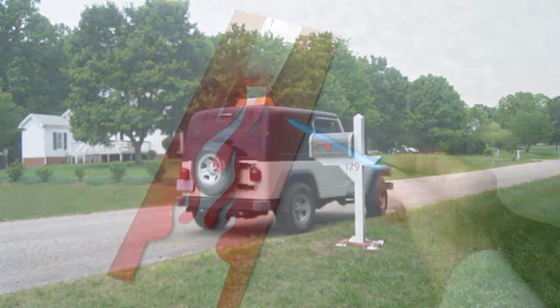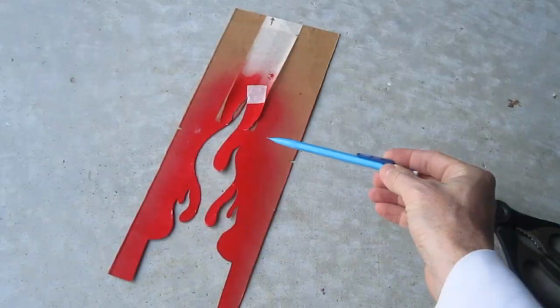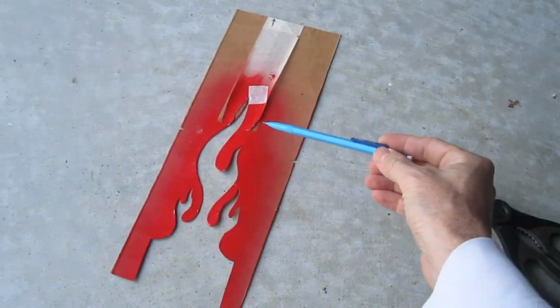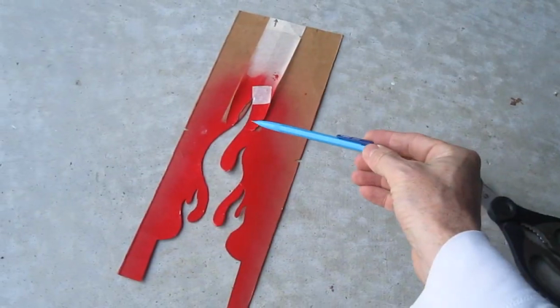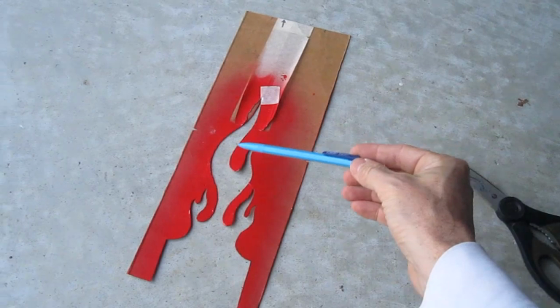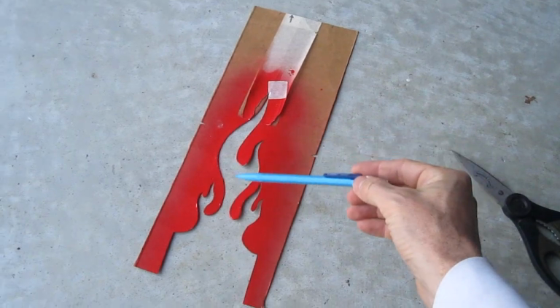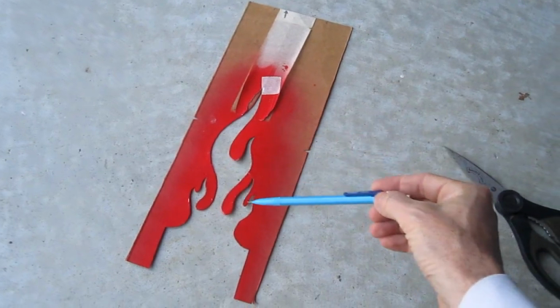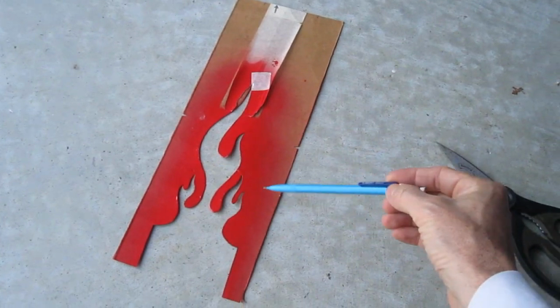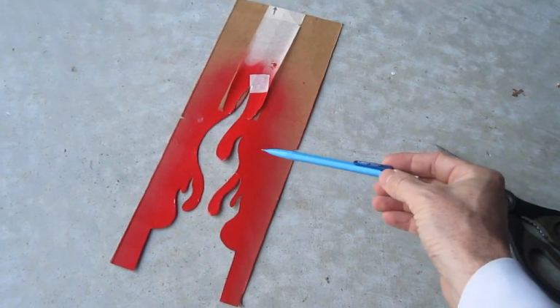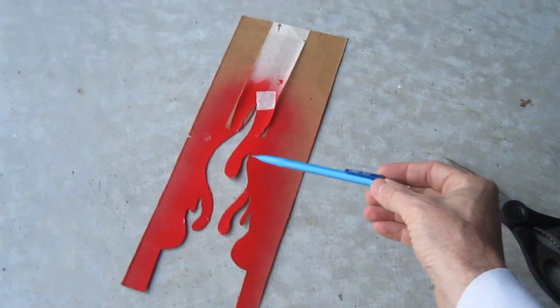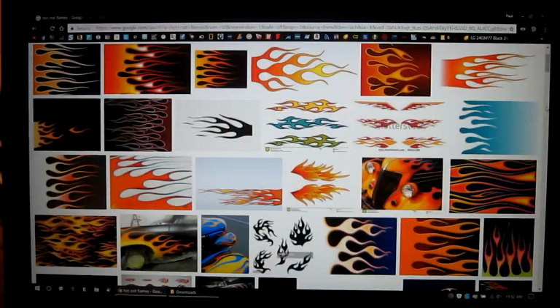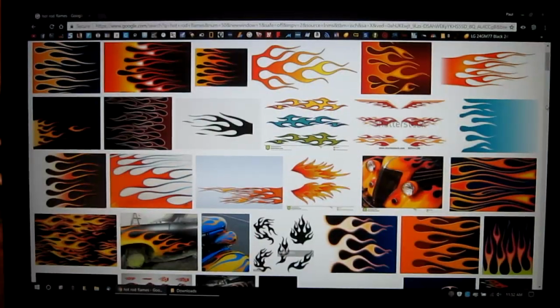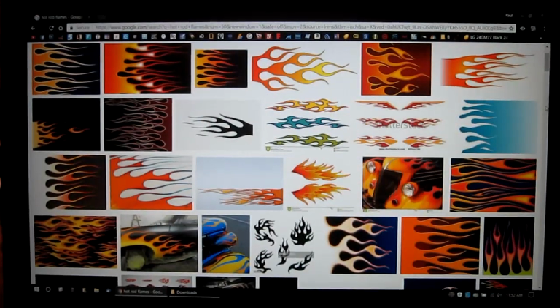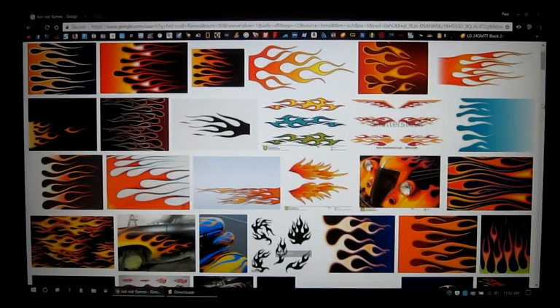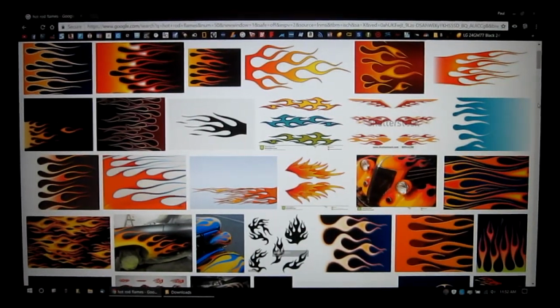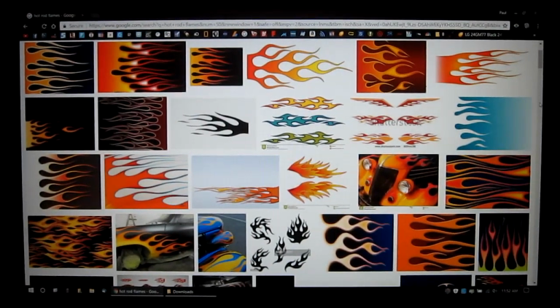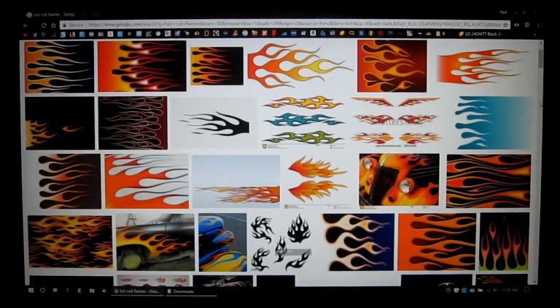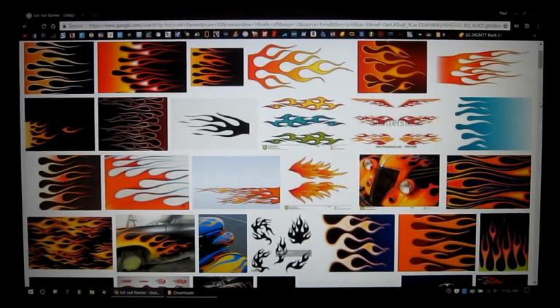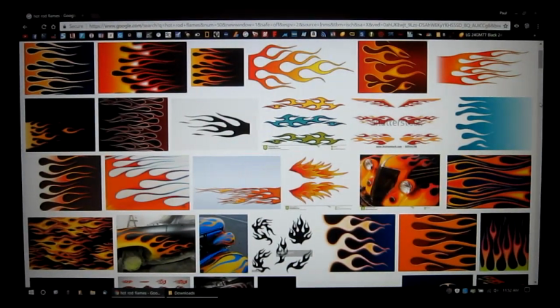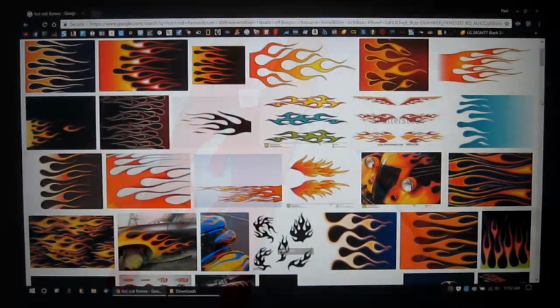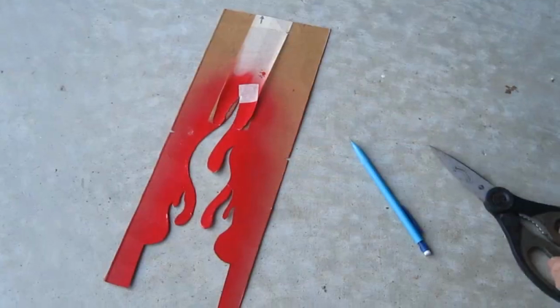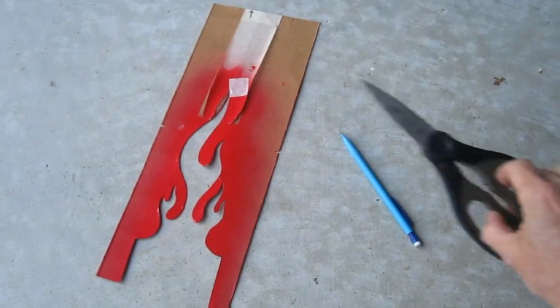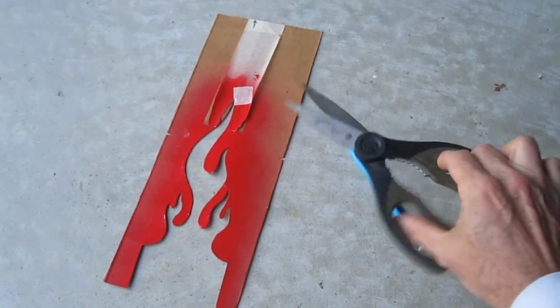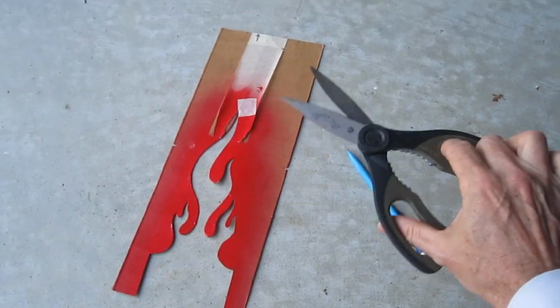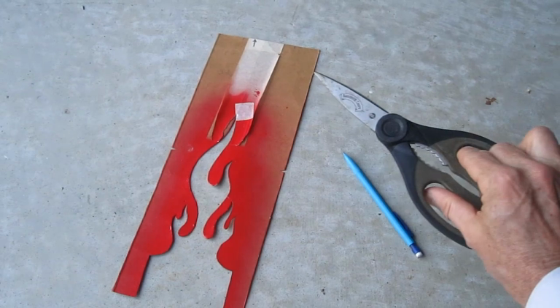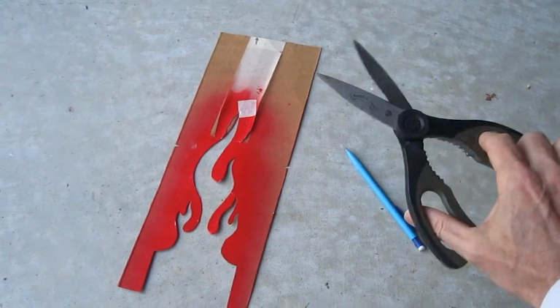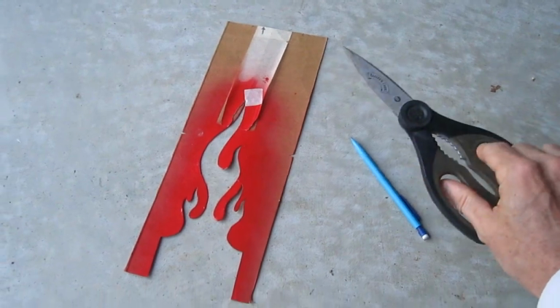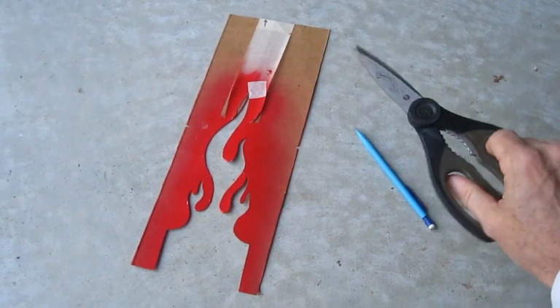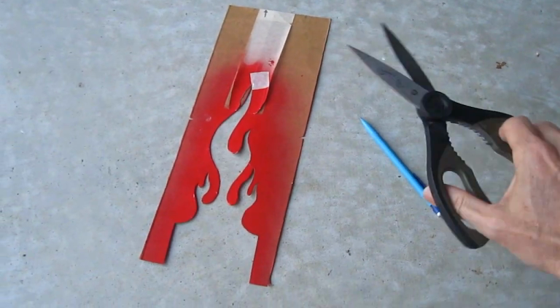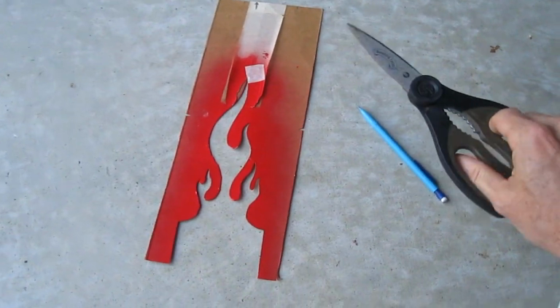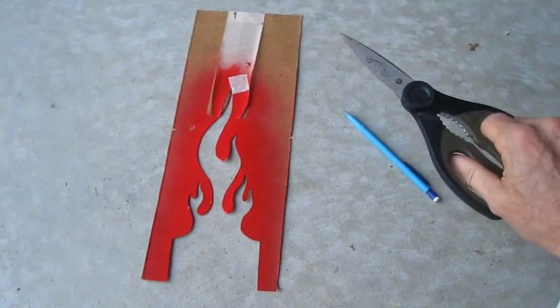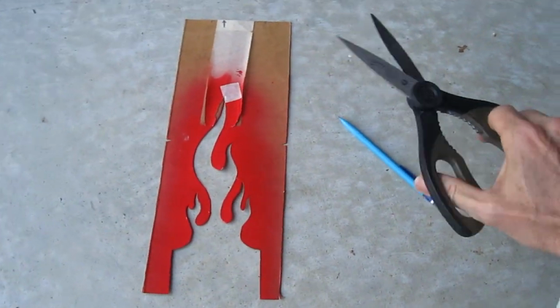I looked at a bunch of images of hot rod flames and then I sketched it out on a piece of cardboard, cut it out into a template.